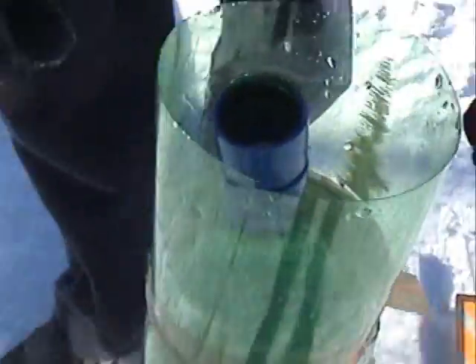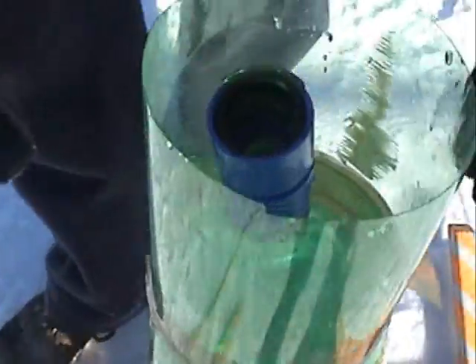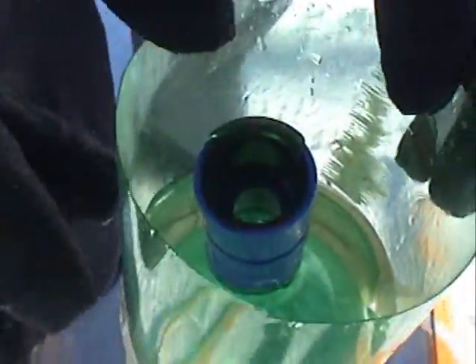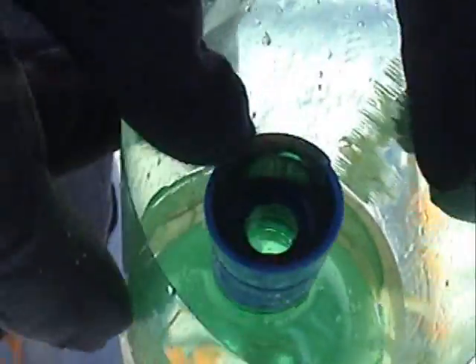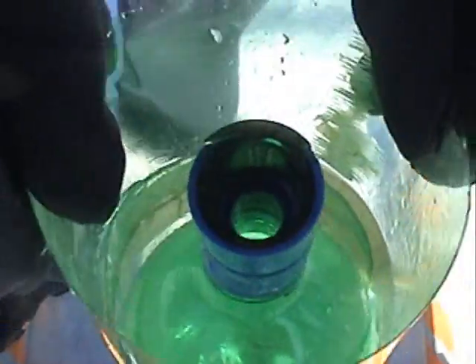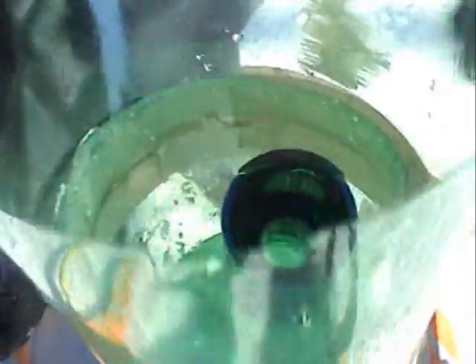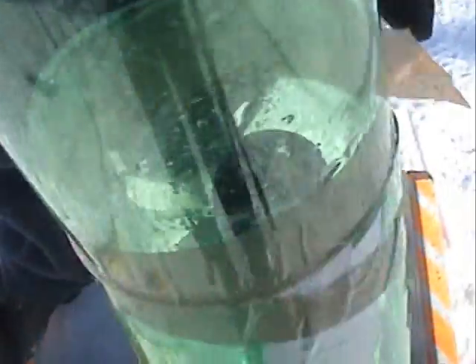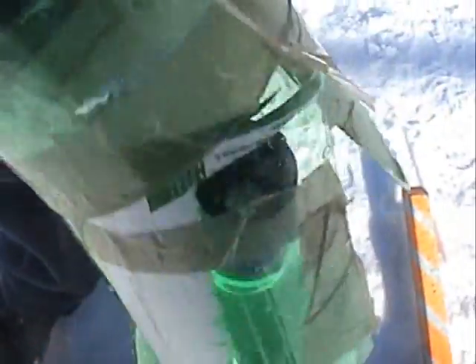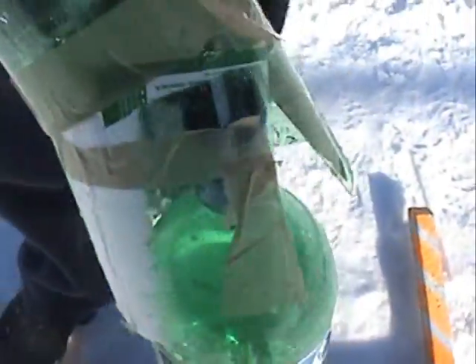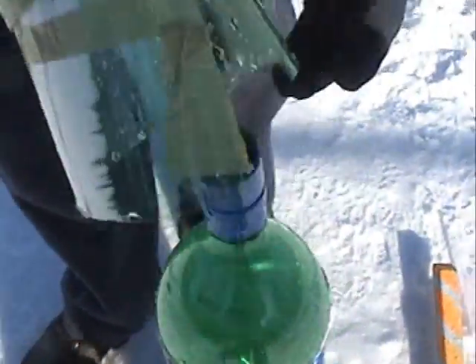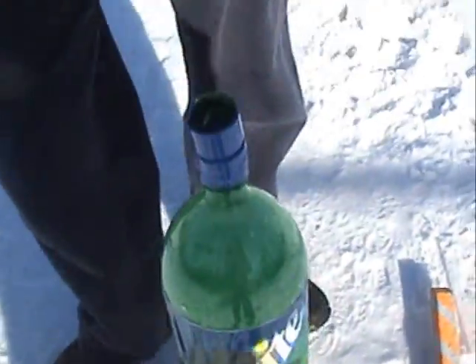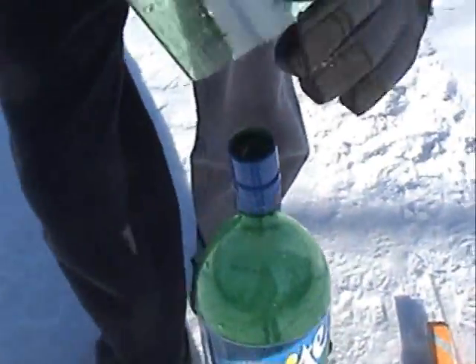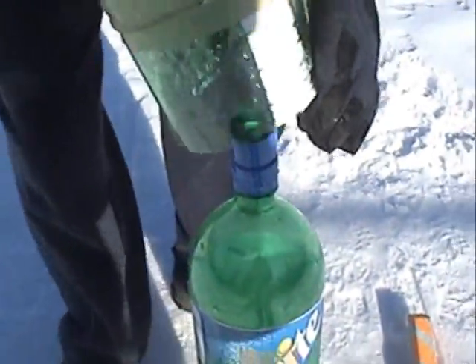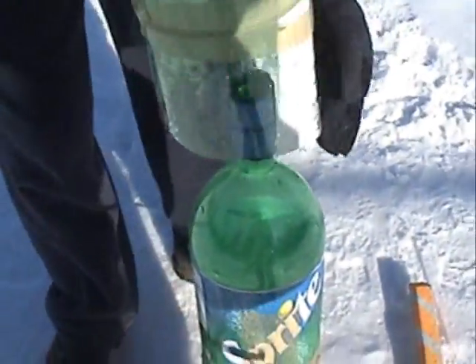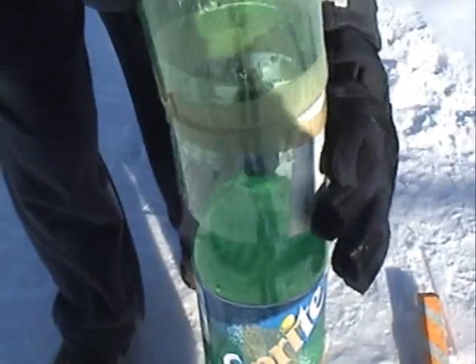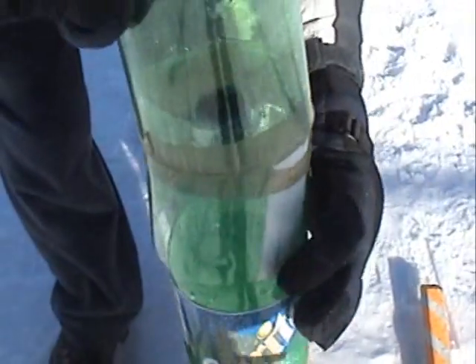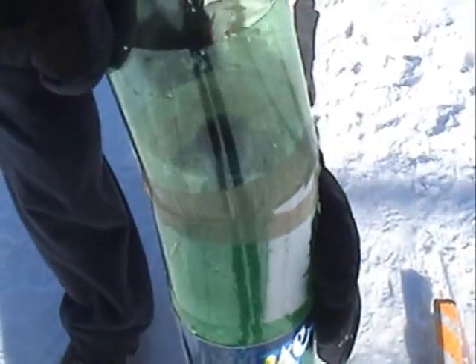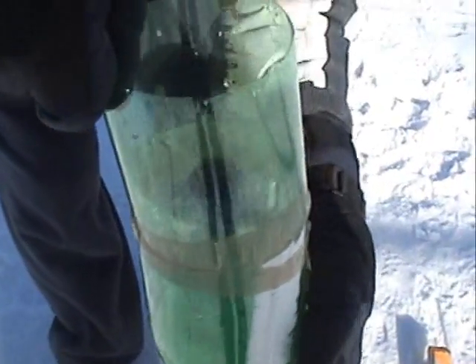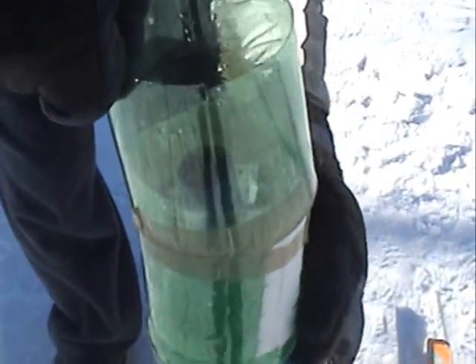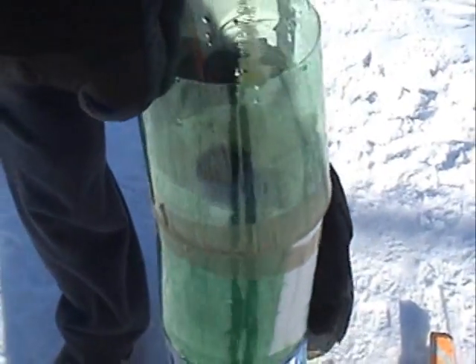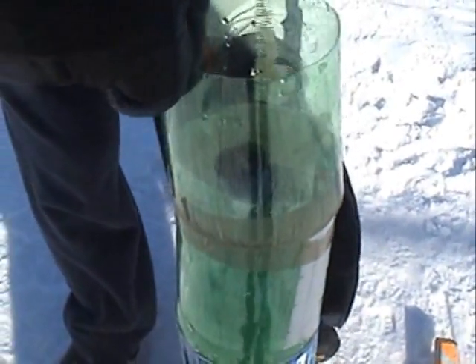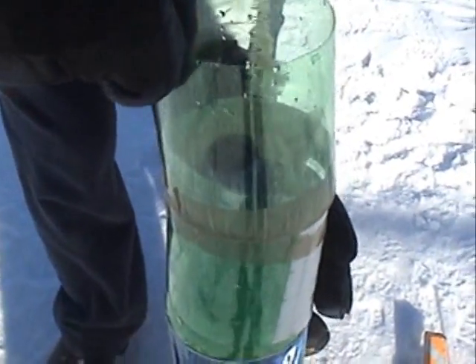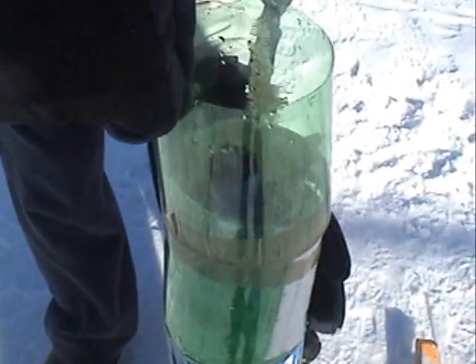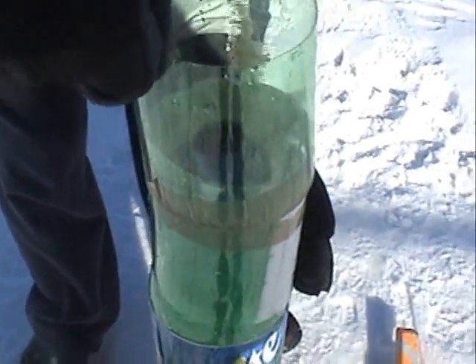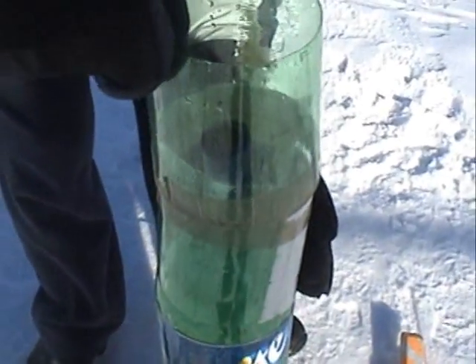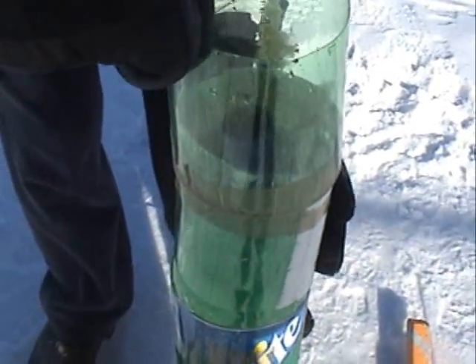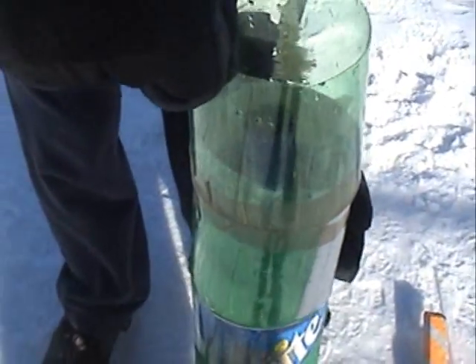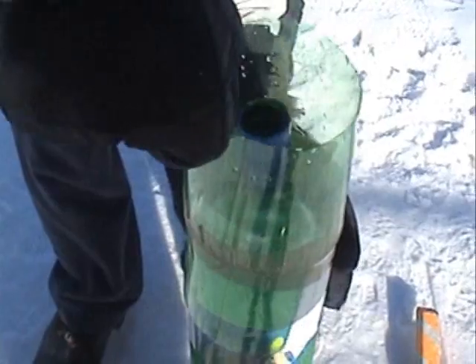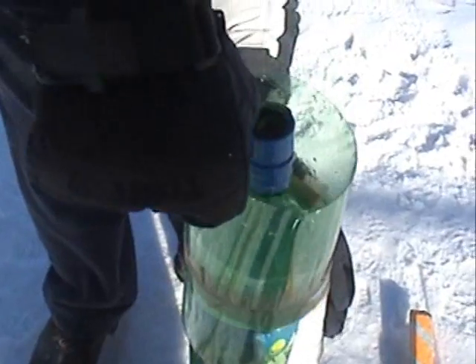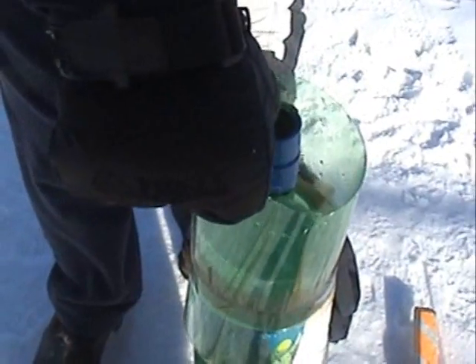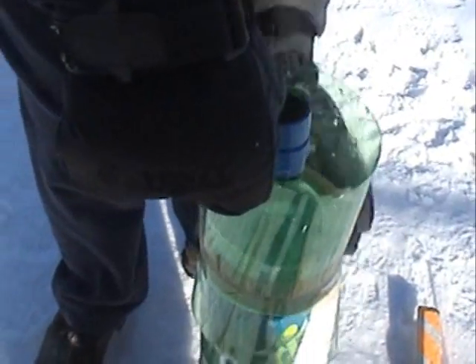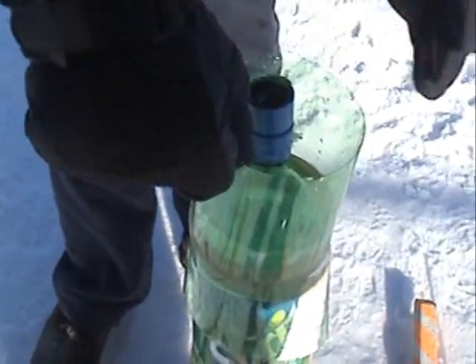So what happened here was this is actually meant to go over top of this to block that so it's more aerodynamic, and when the bottle blew up it actually had enough force to send this down to about there.